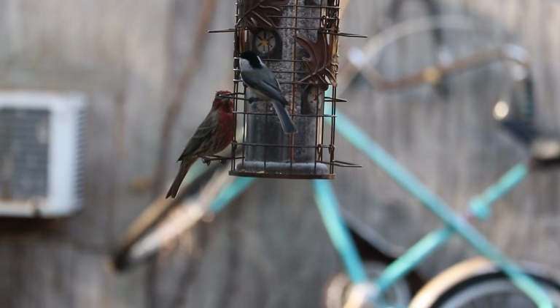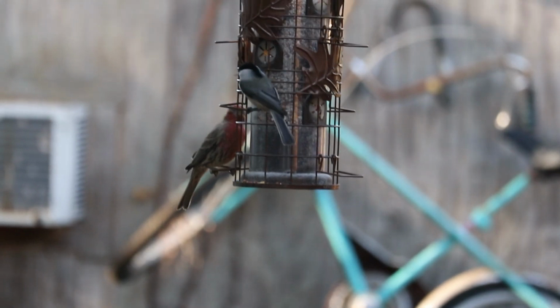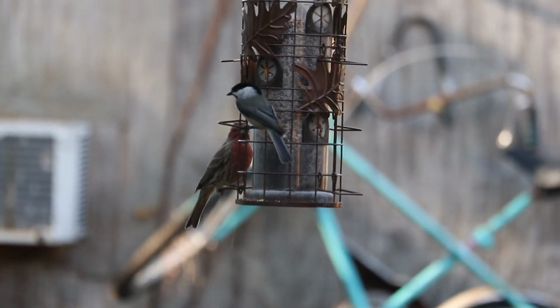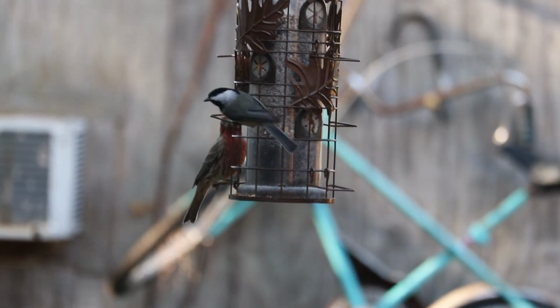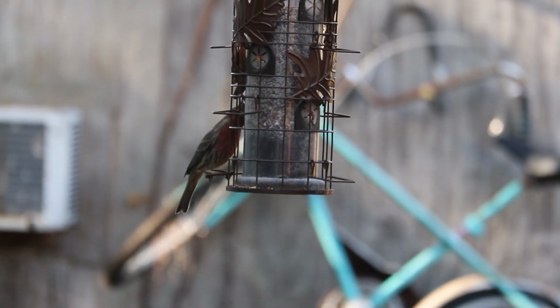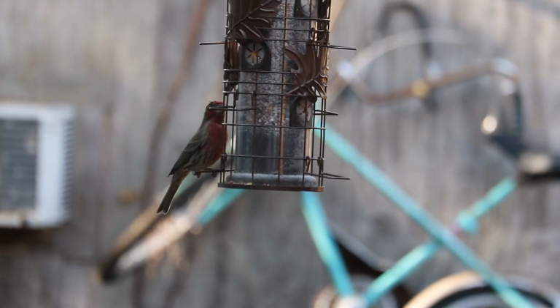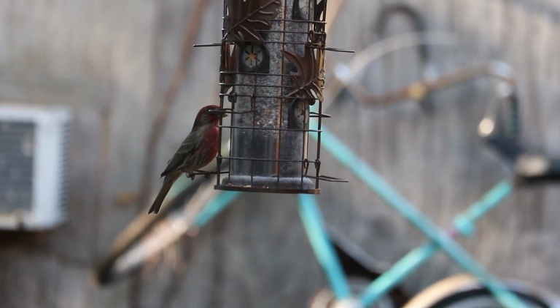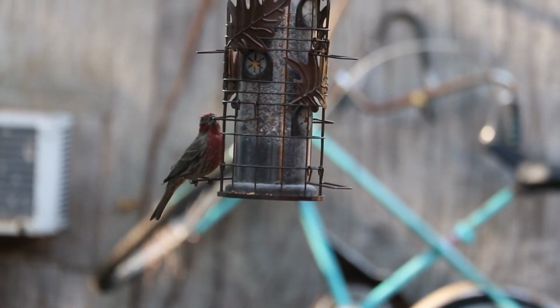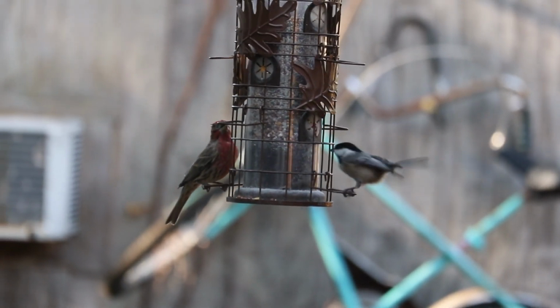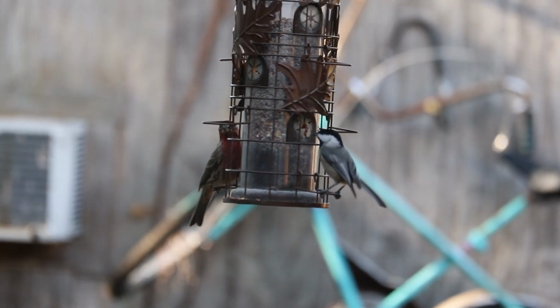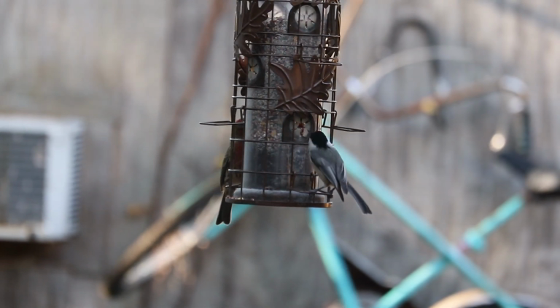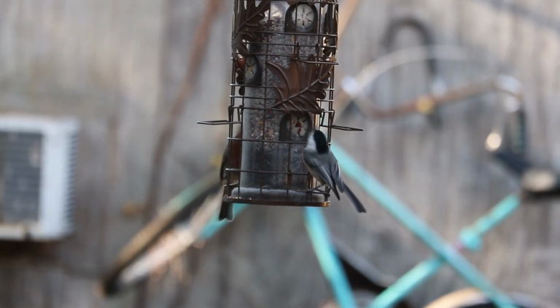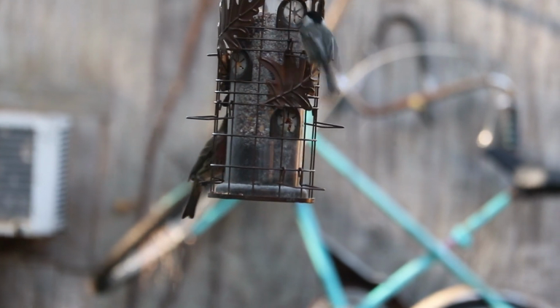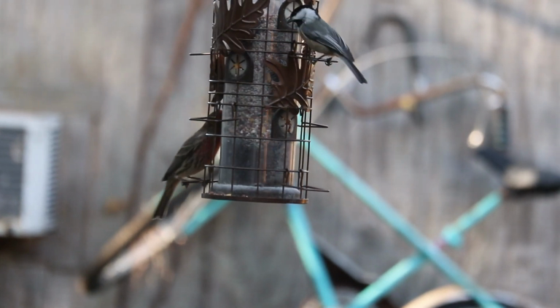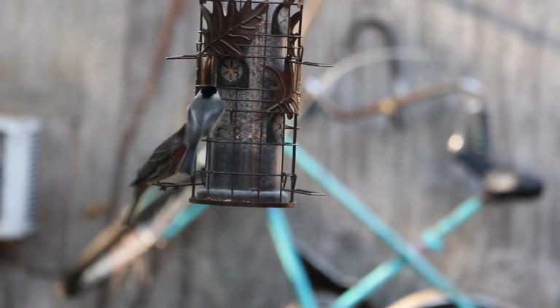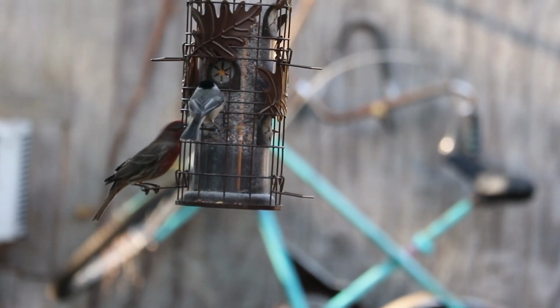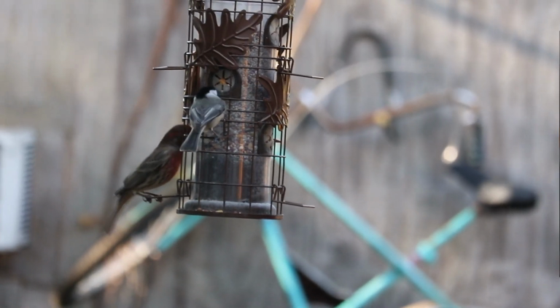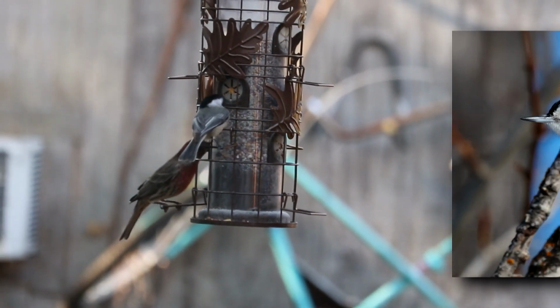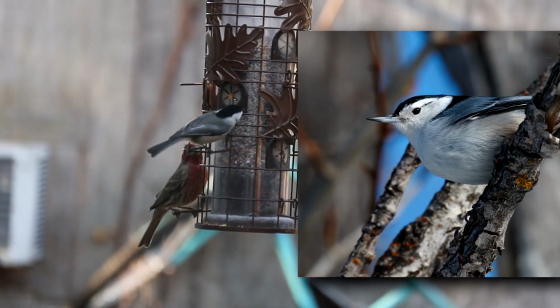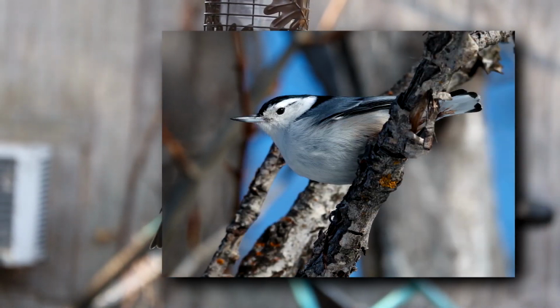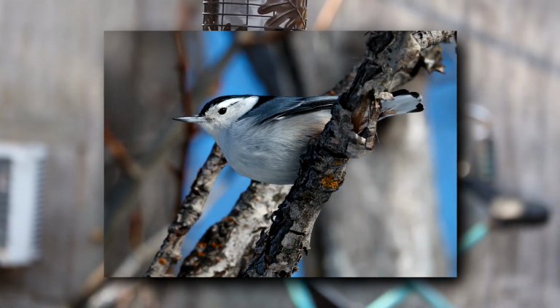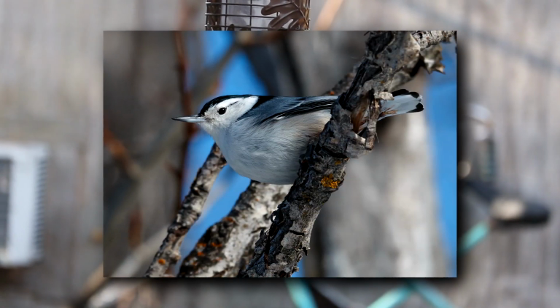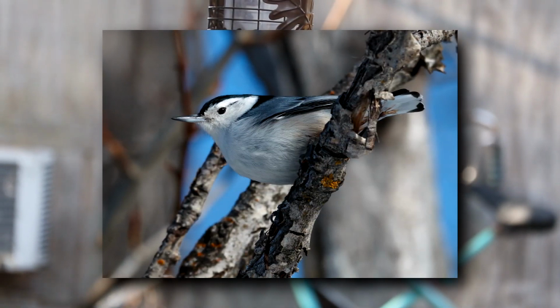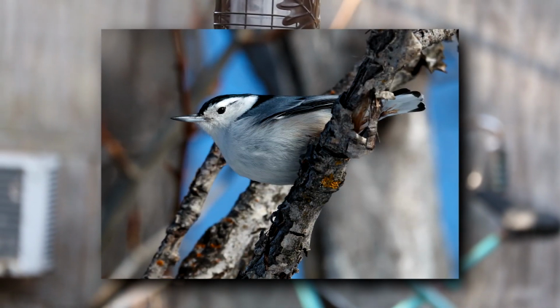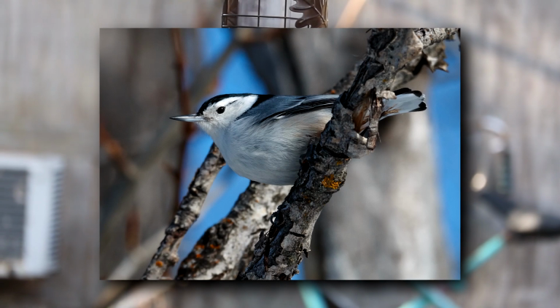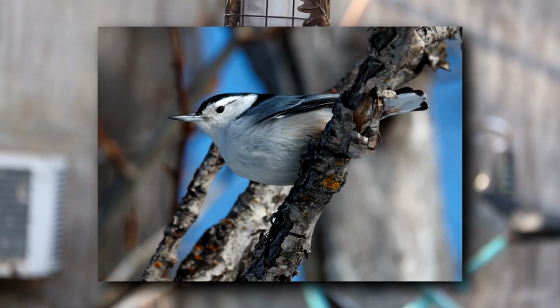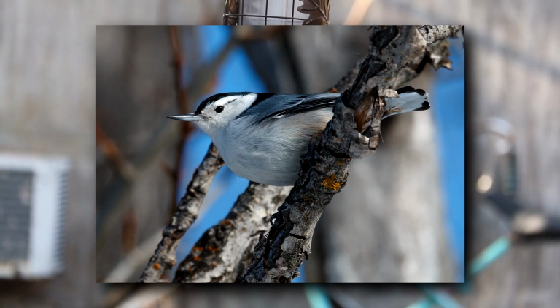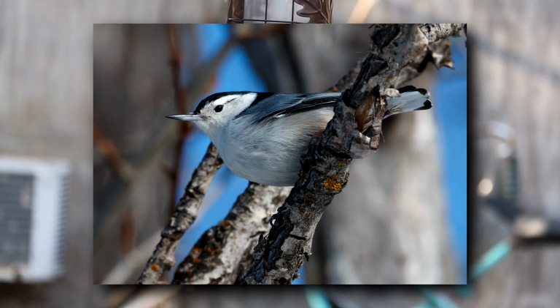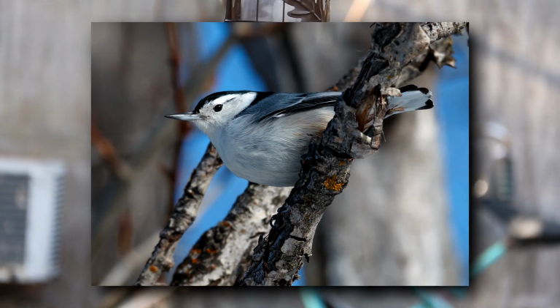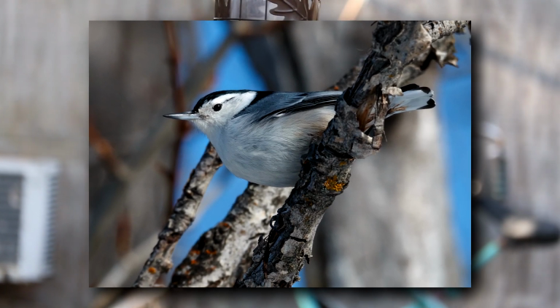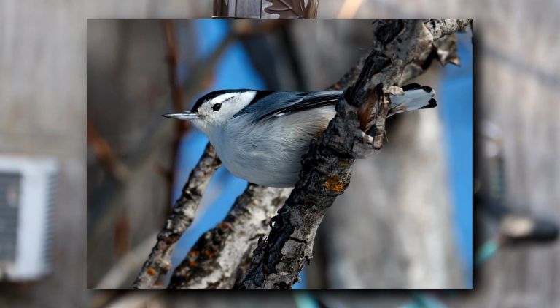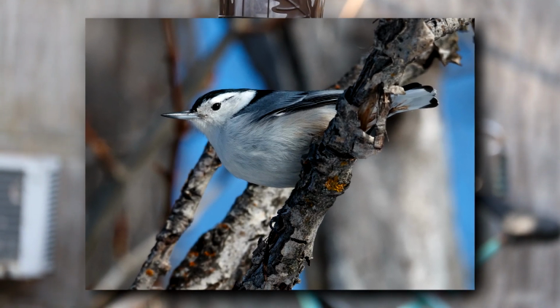Outside of the breeding season, chickadees travel in small flocks, which can include other tits, woodpeckers, and nuthatches. Nuthatches may be confused with chickadees; however, nuthatches don't have that dark bib seen in chickadees.